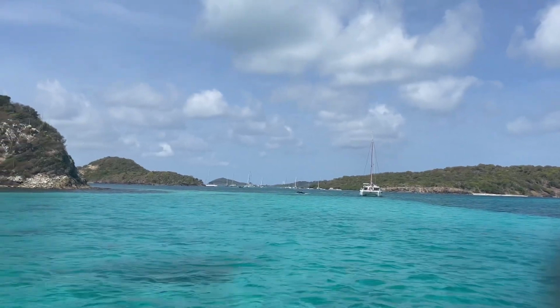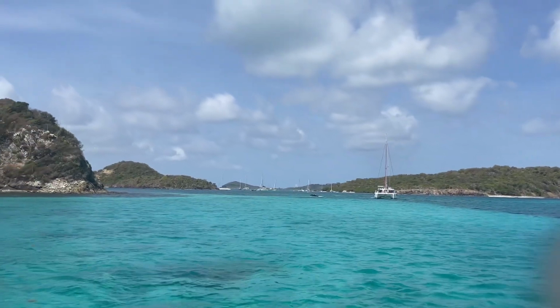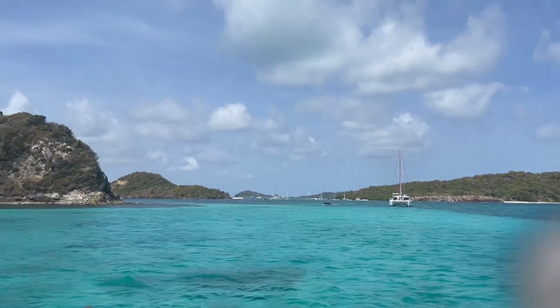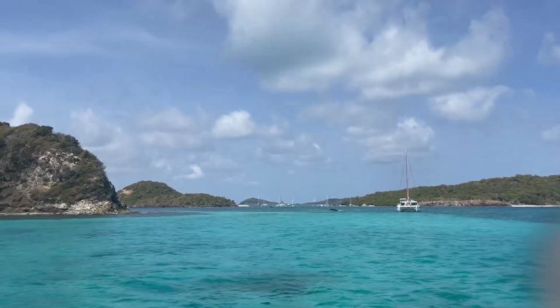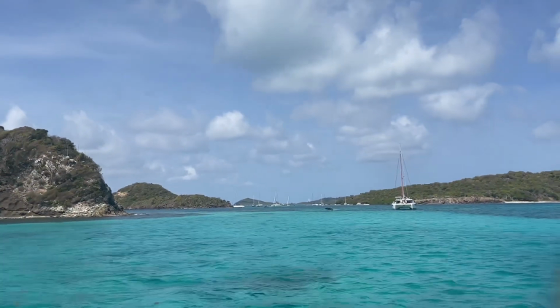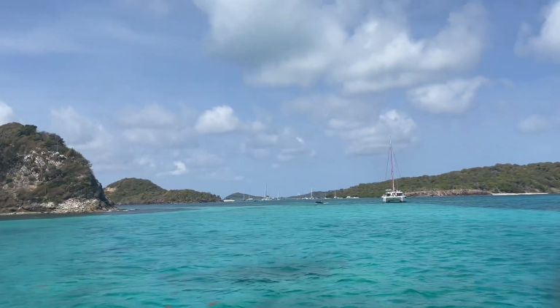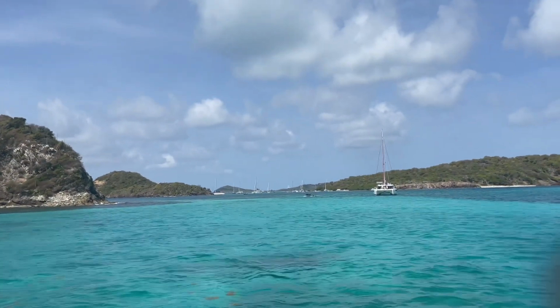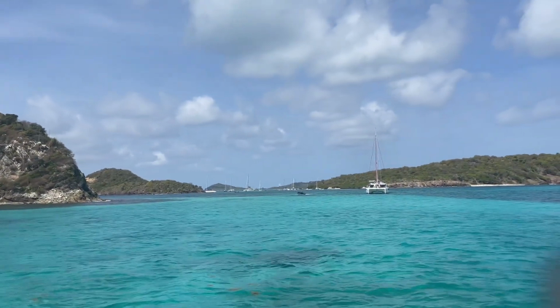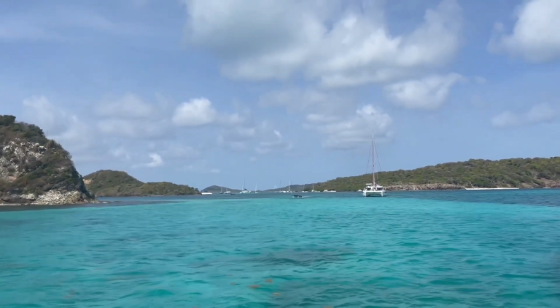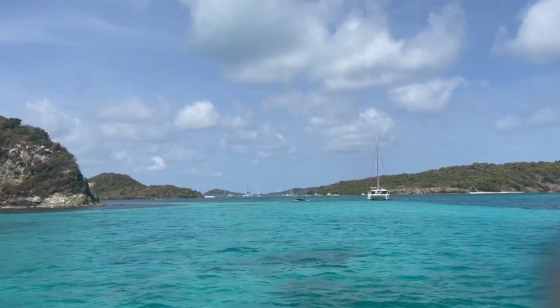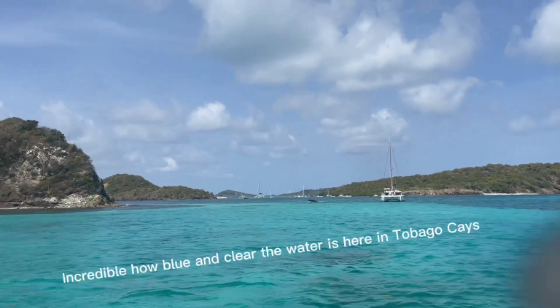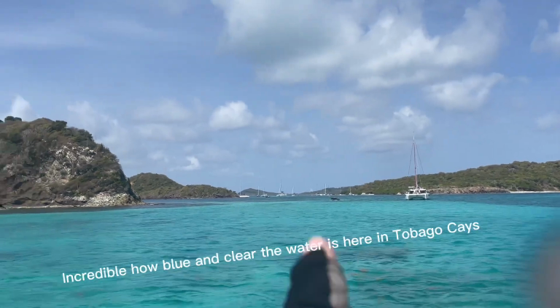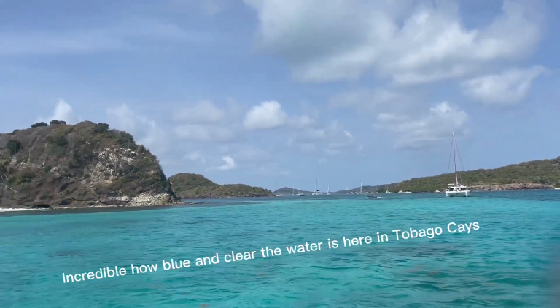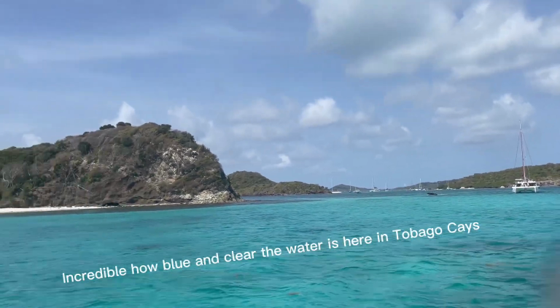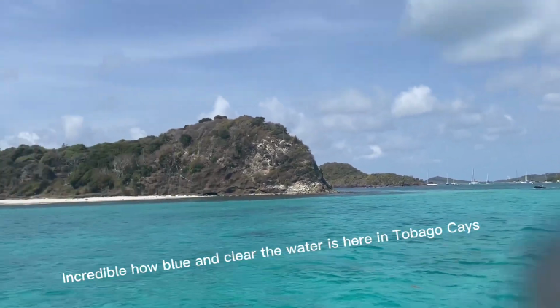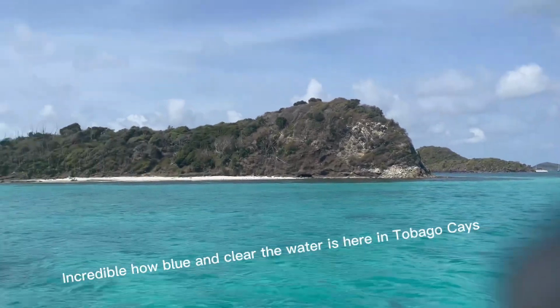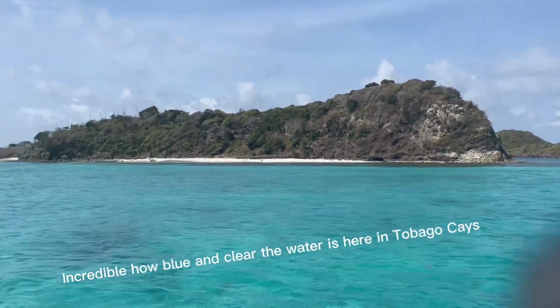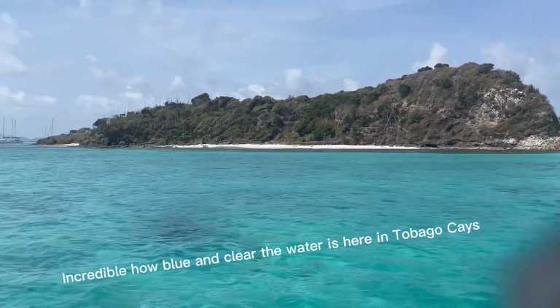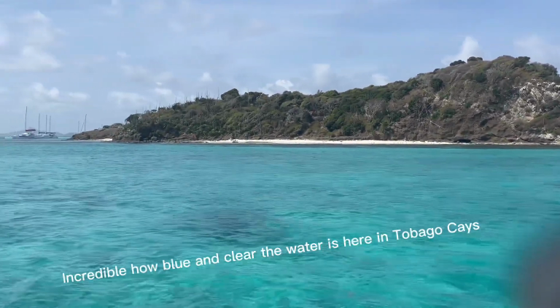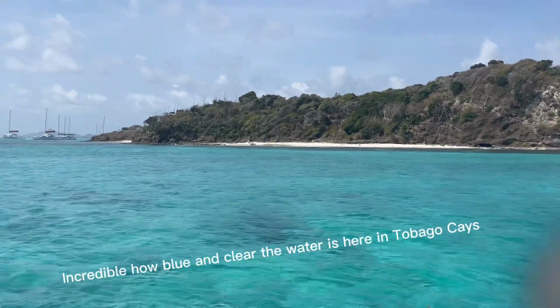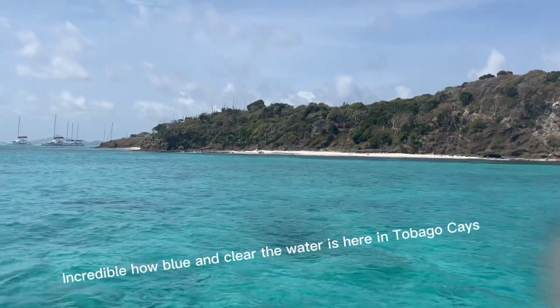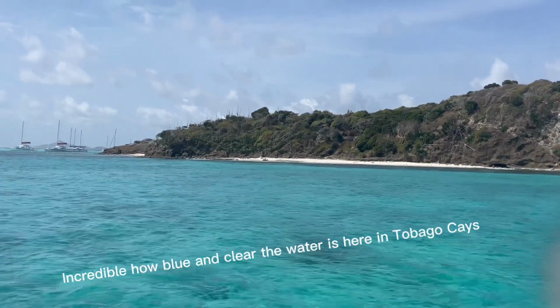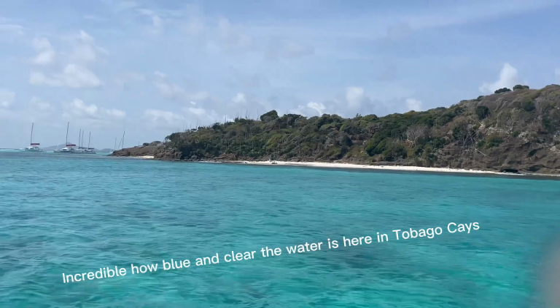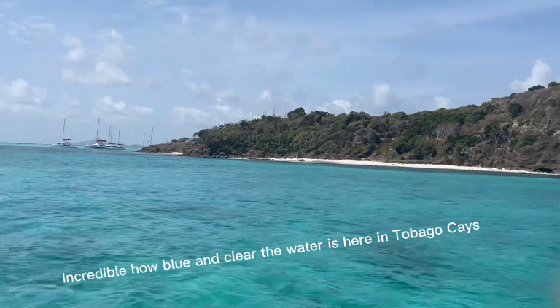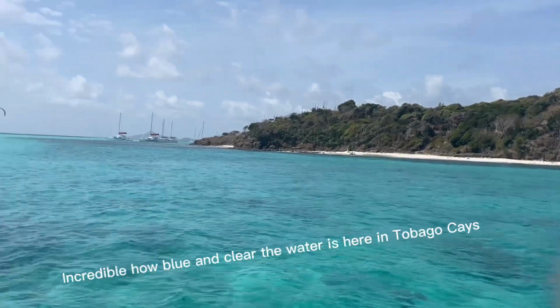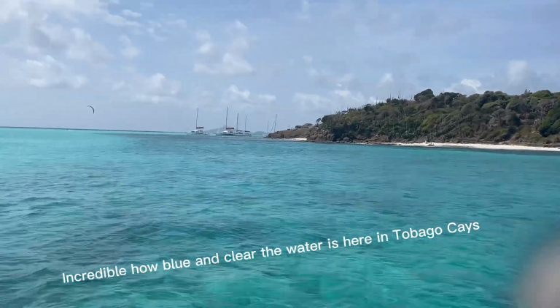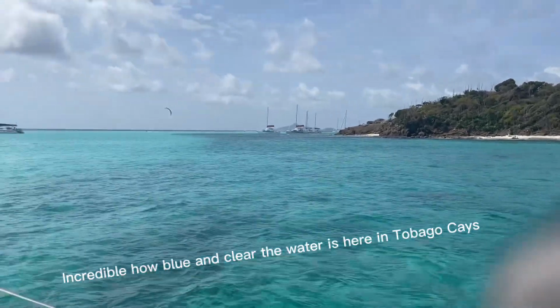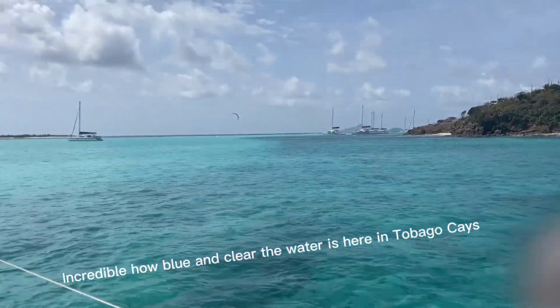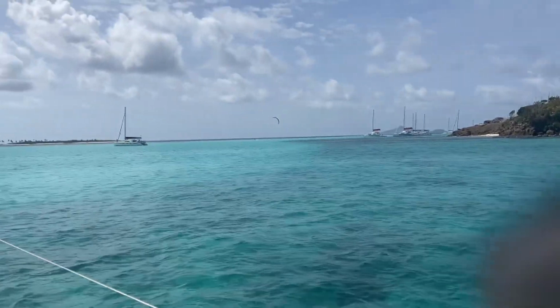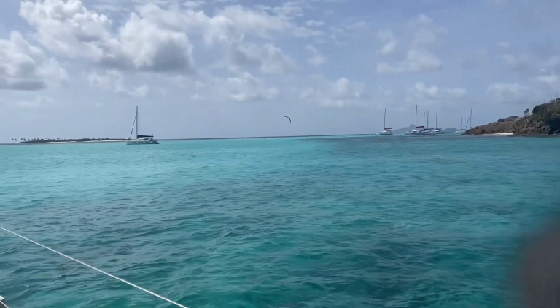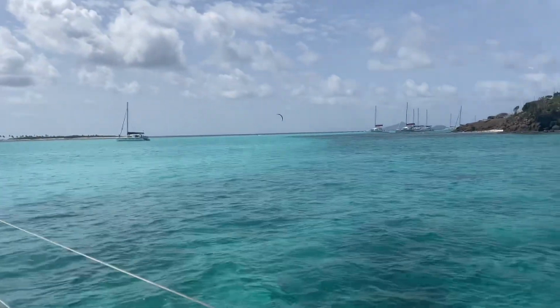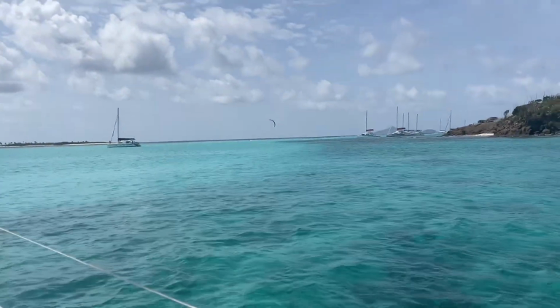We're going to go snorkeling. We're going to anchor over there, going around the island and gonna go snorkeling. This is wonderful water.